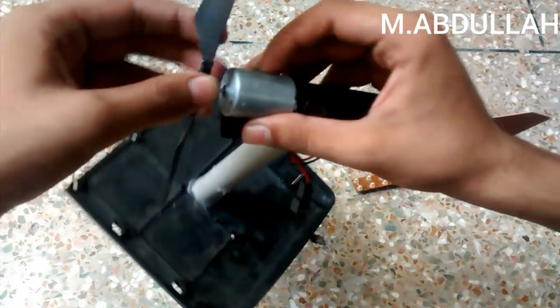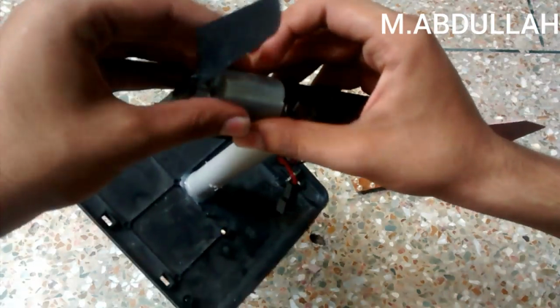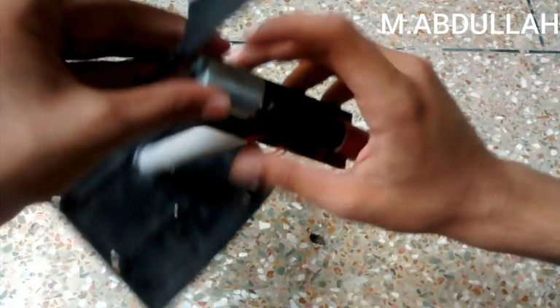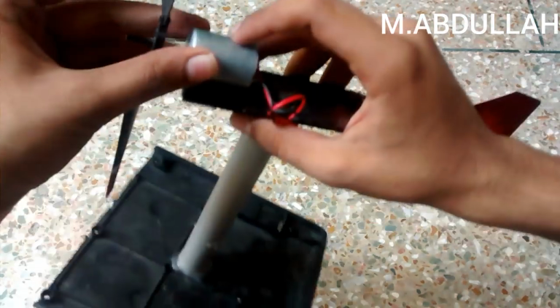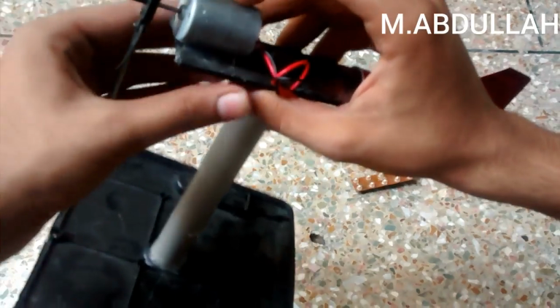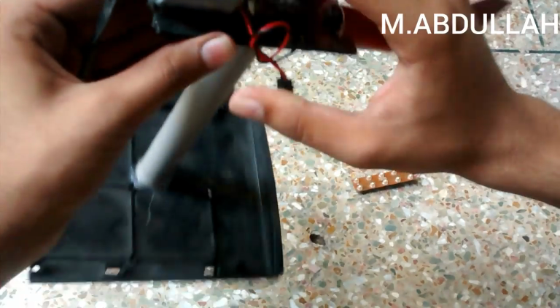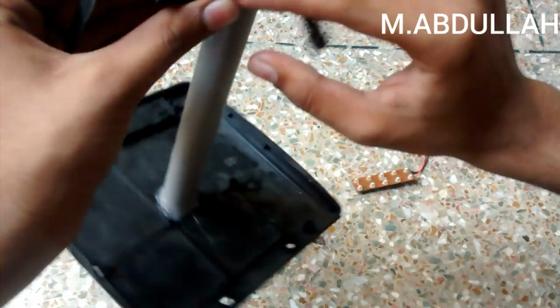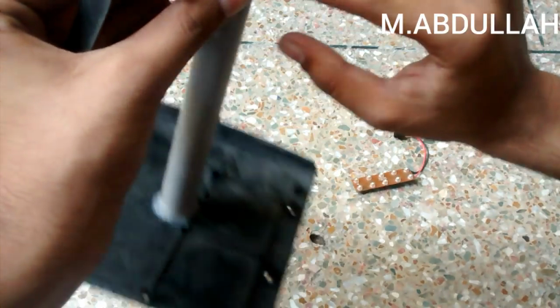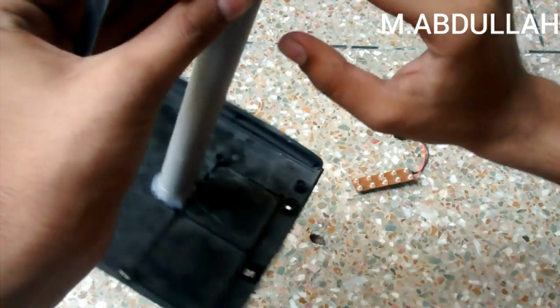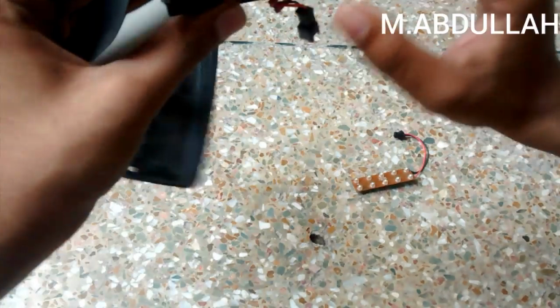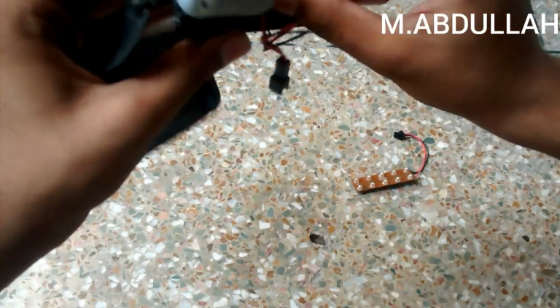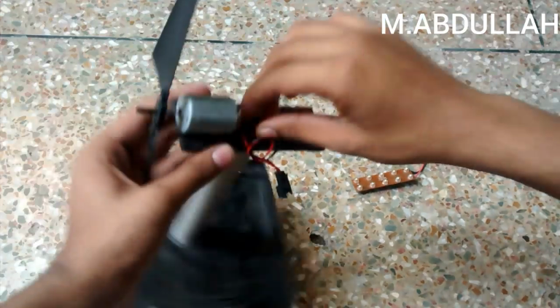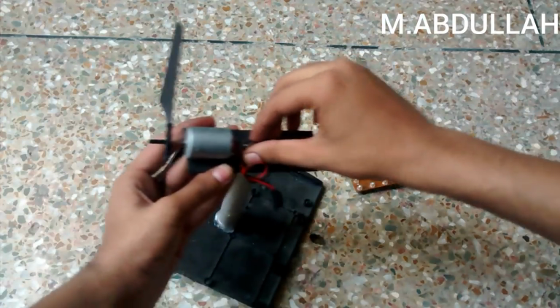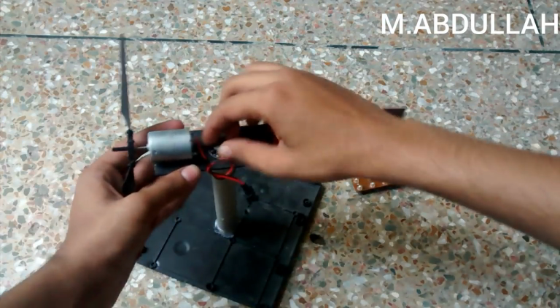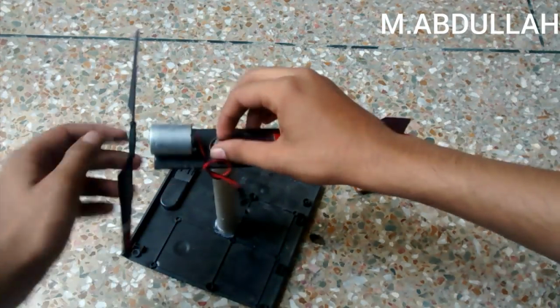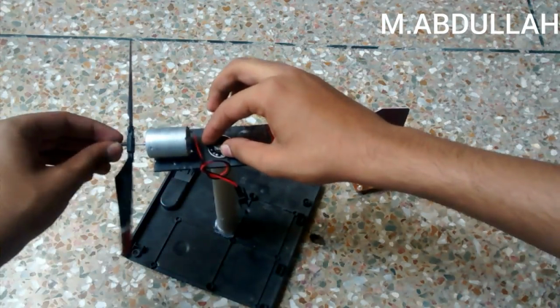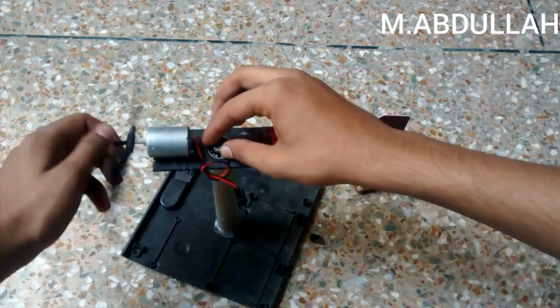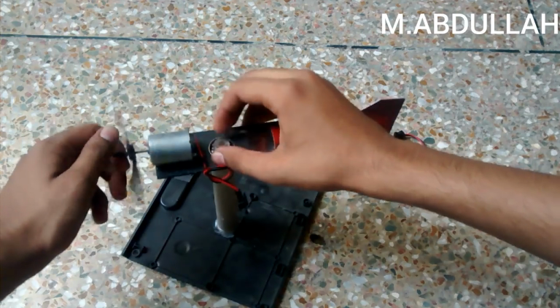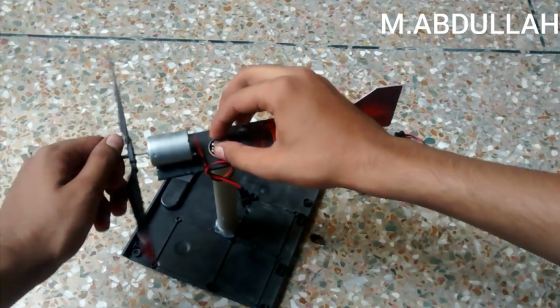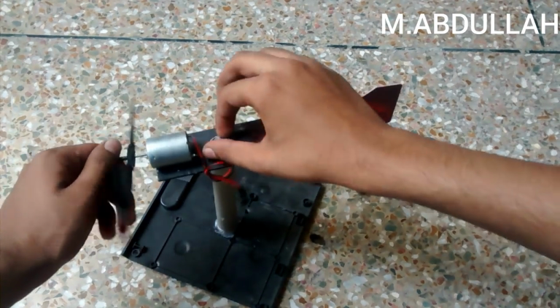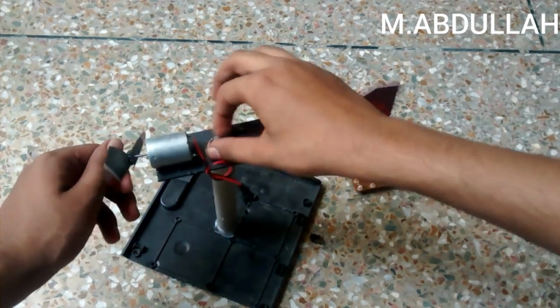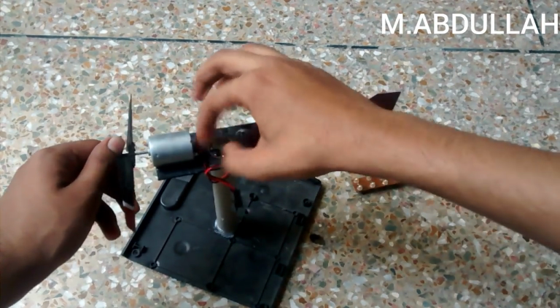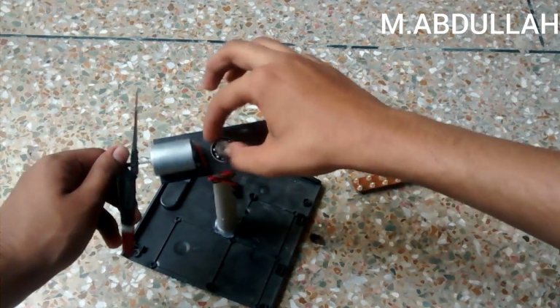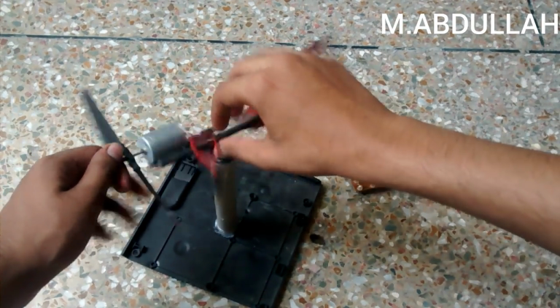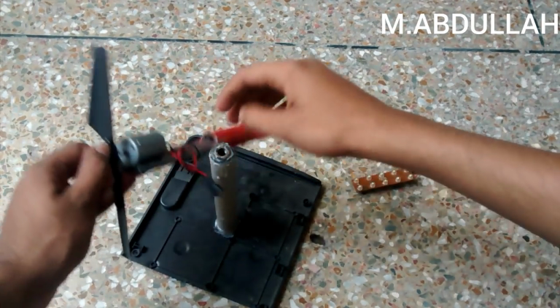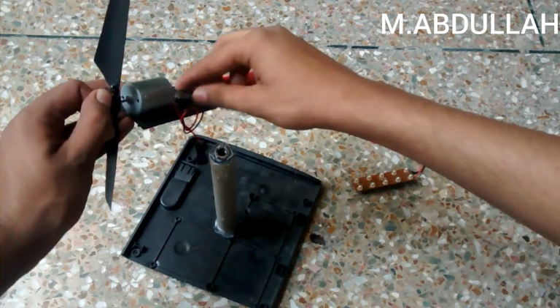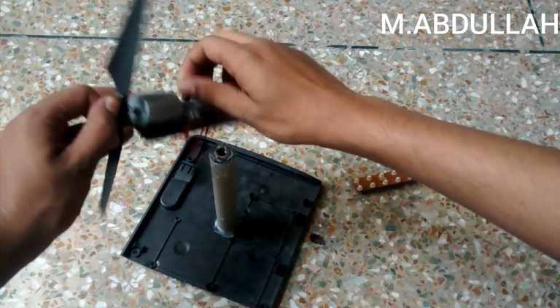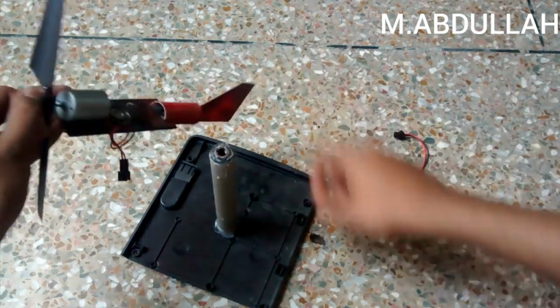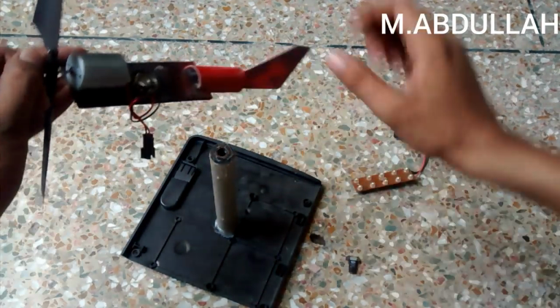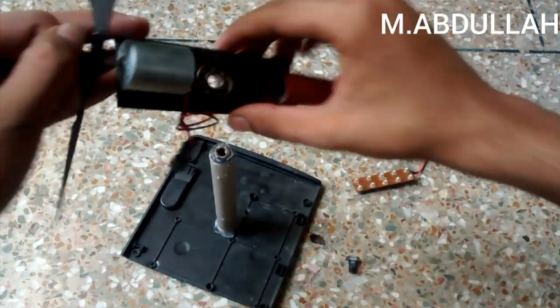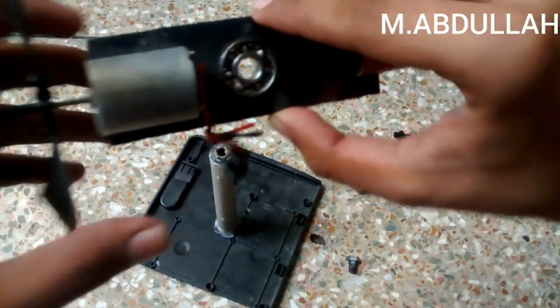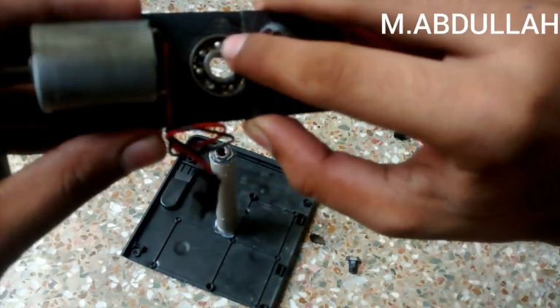Here I have an RF 370 motor that I had placed on a plastic base, and here is a helicopter propeller.